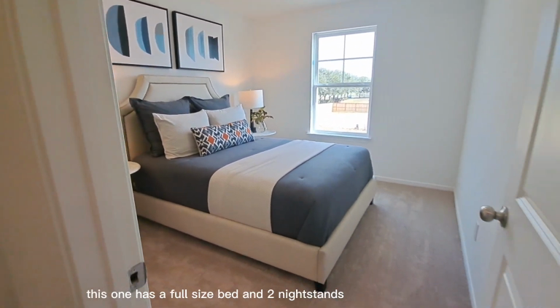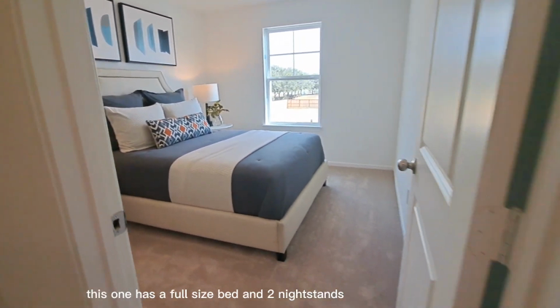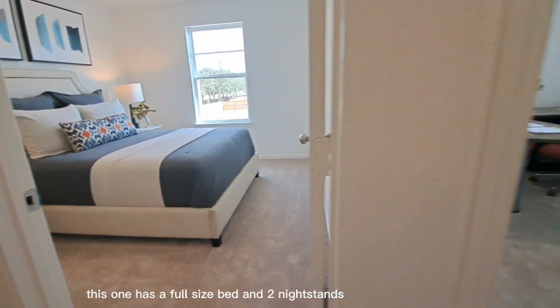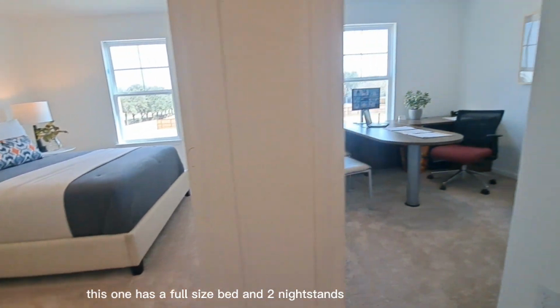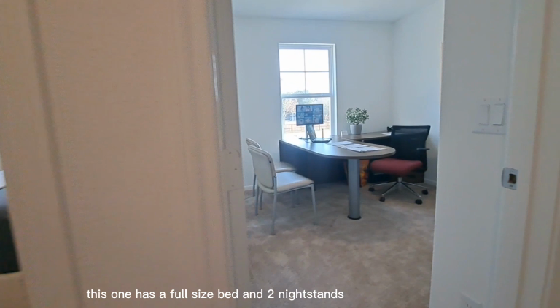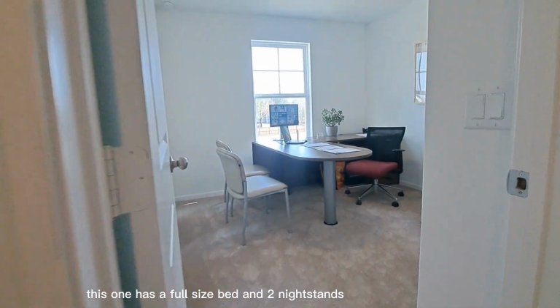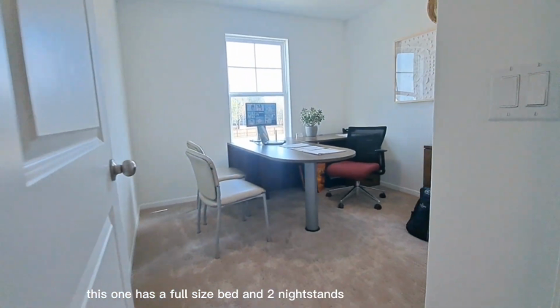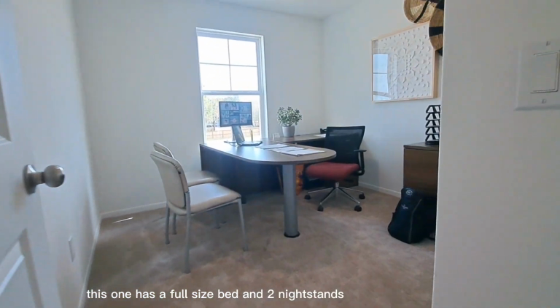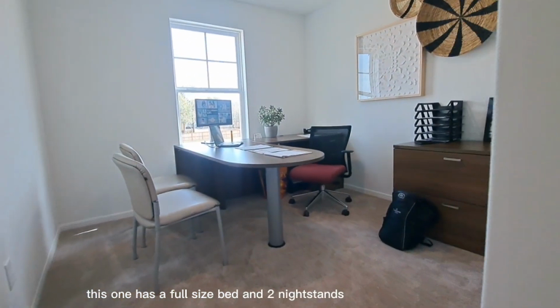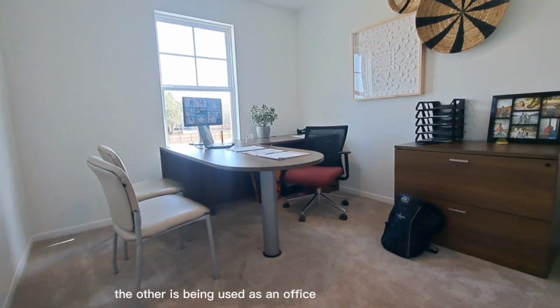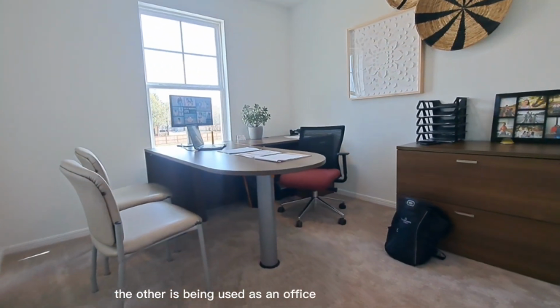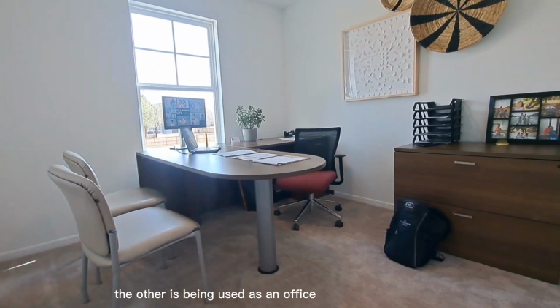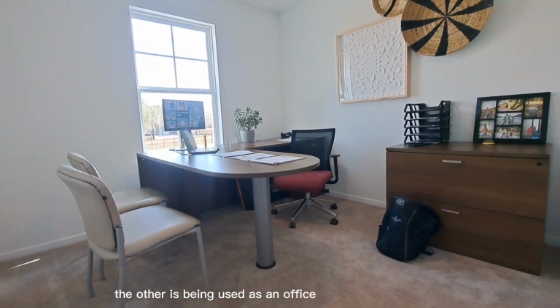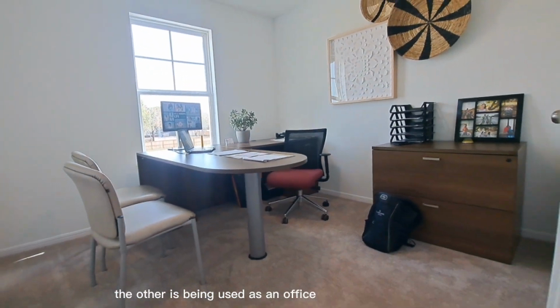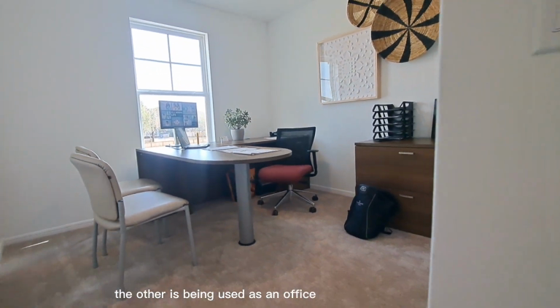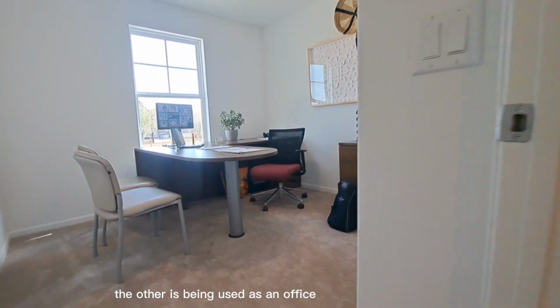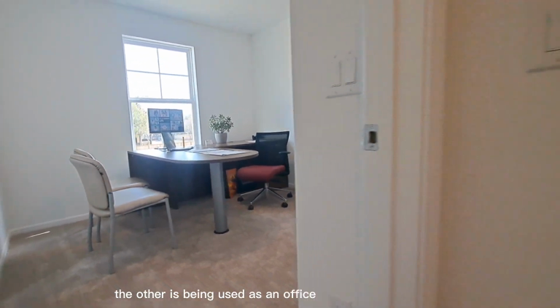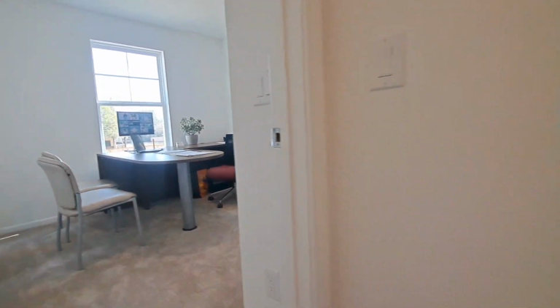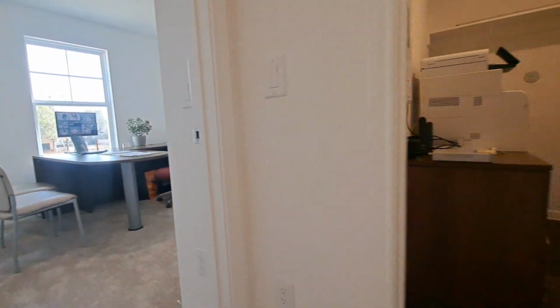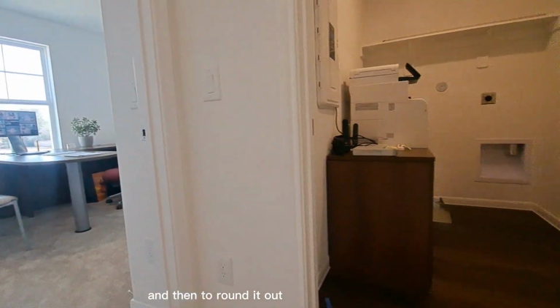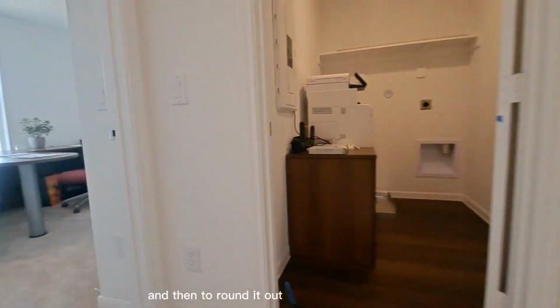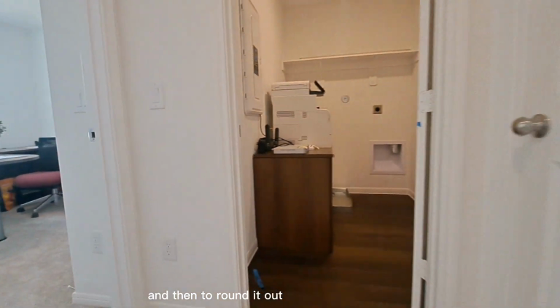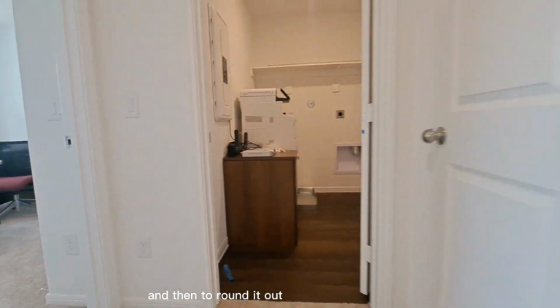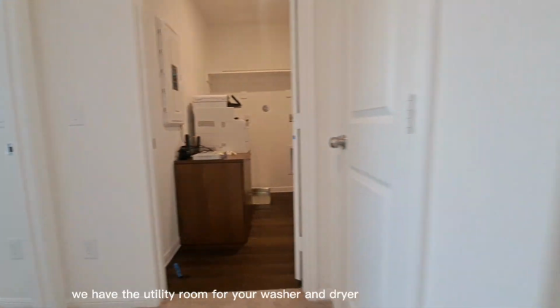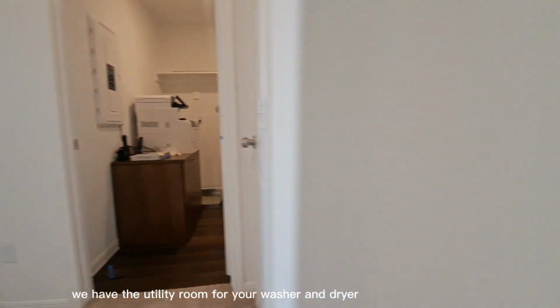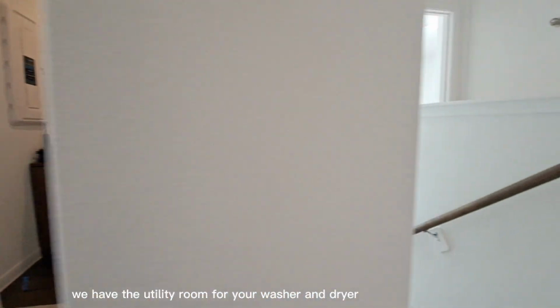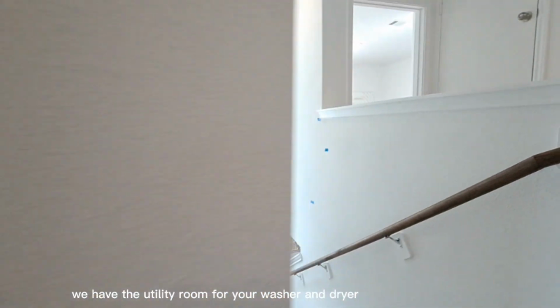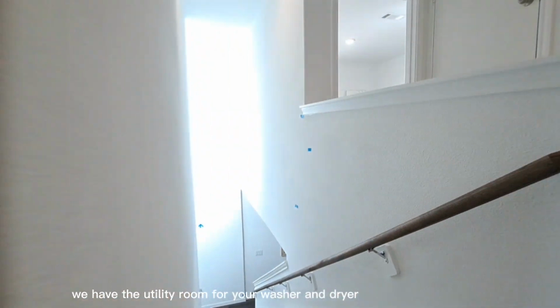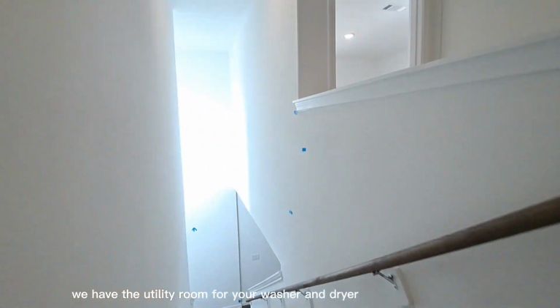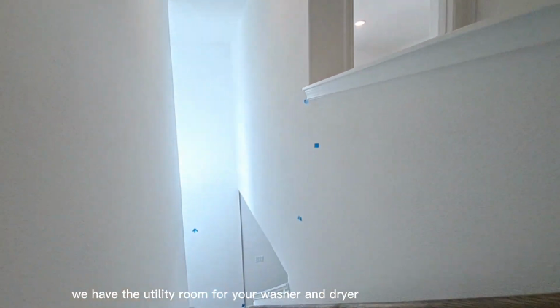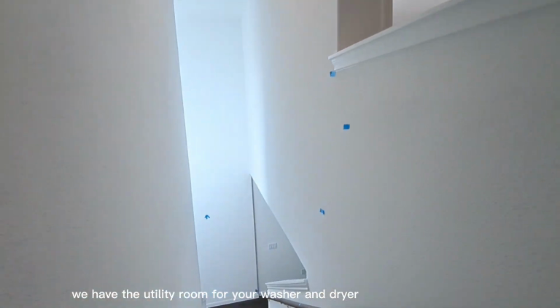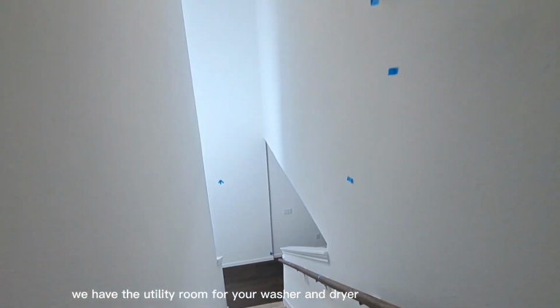This one has a full-size bed and two nightstands. The other is being used as an office. And then to round it out we have the utility room for your washer and dryer.